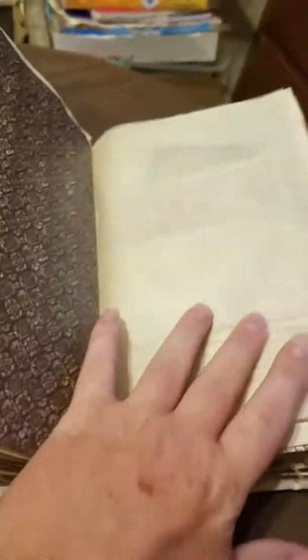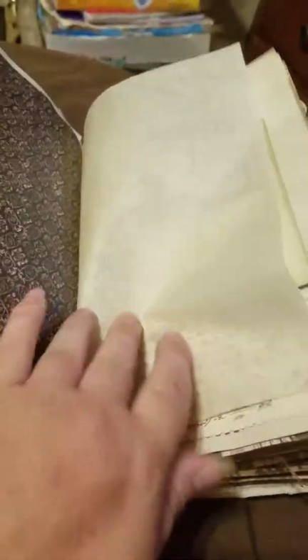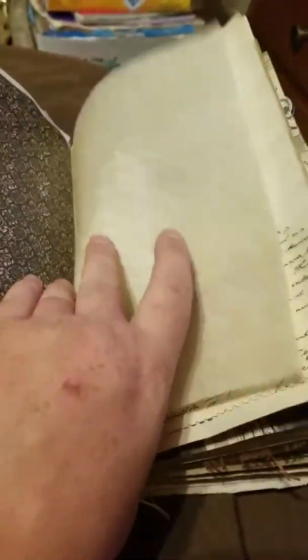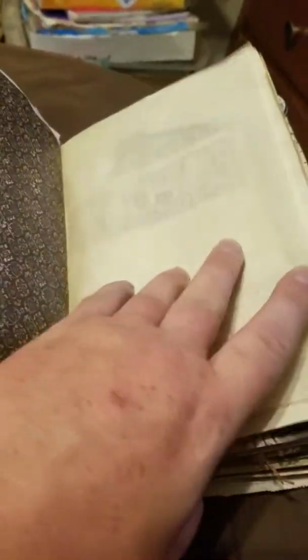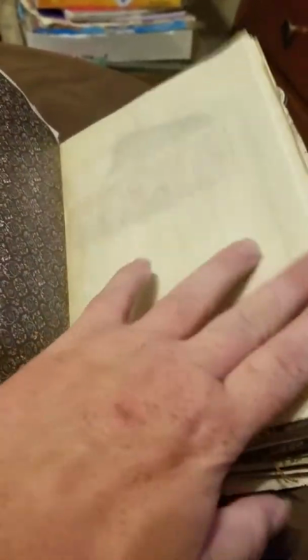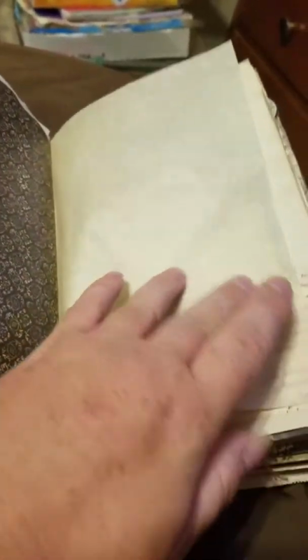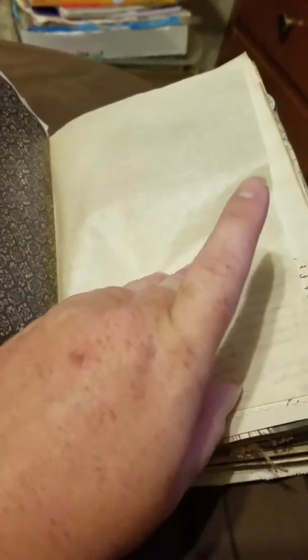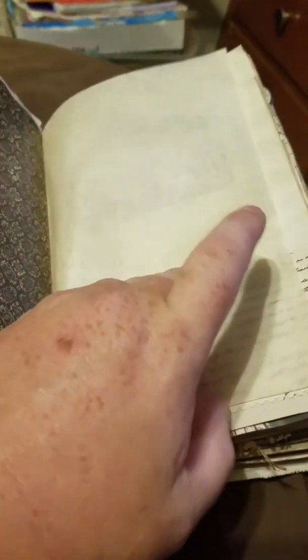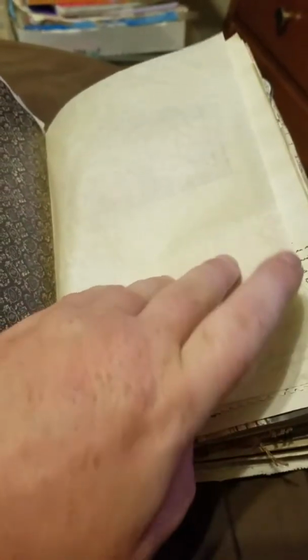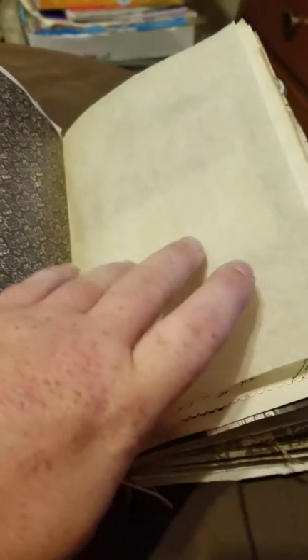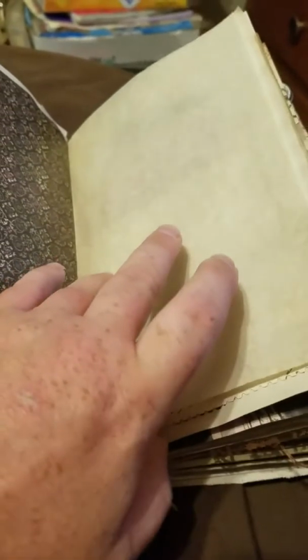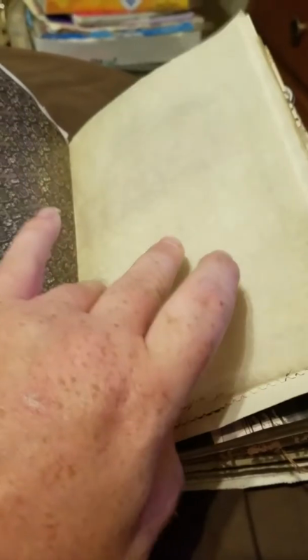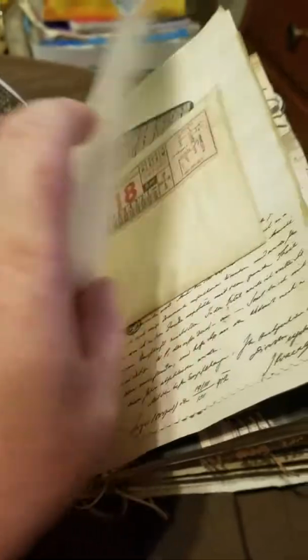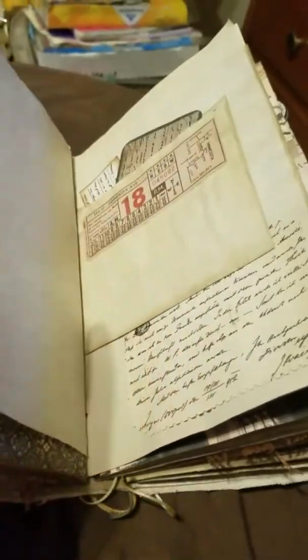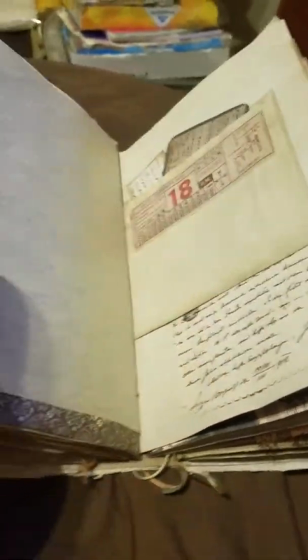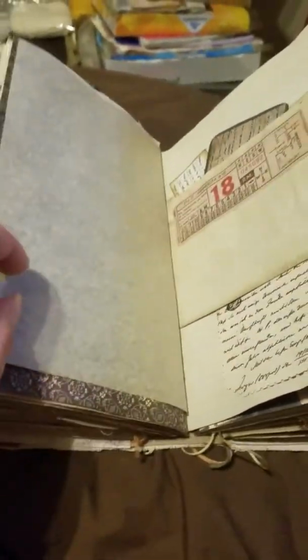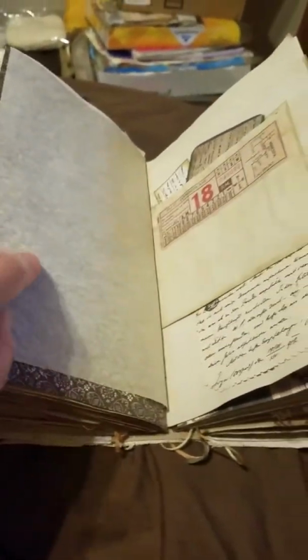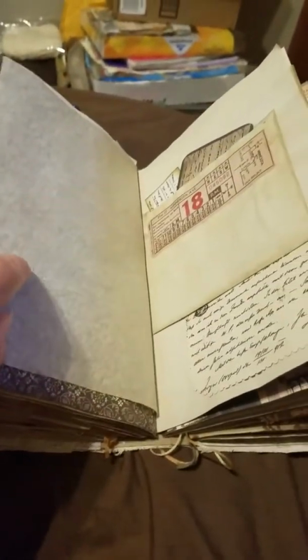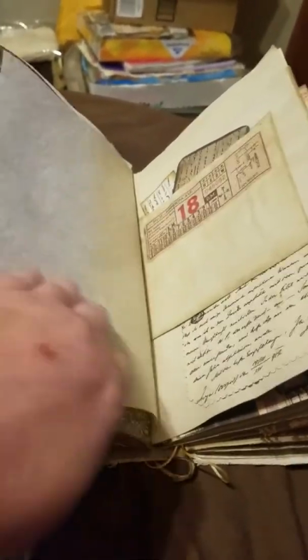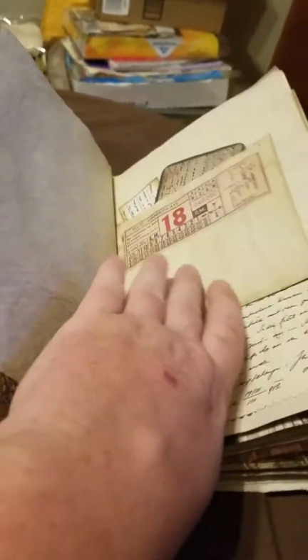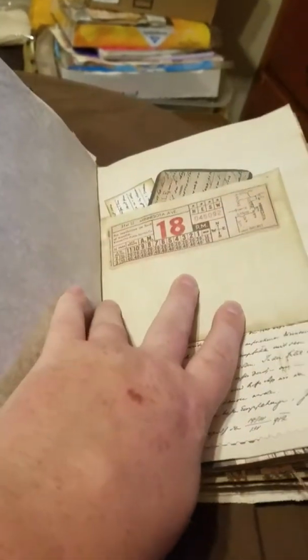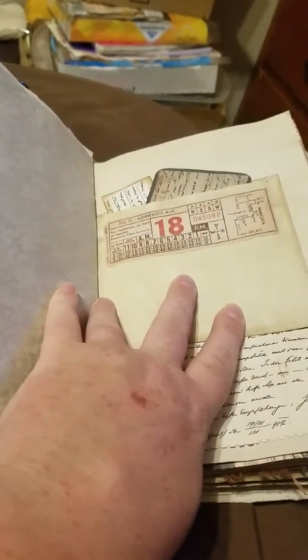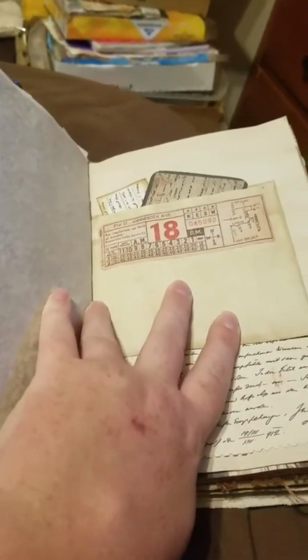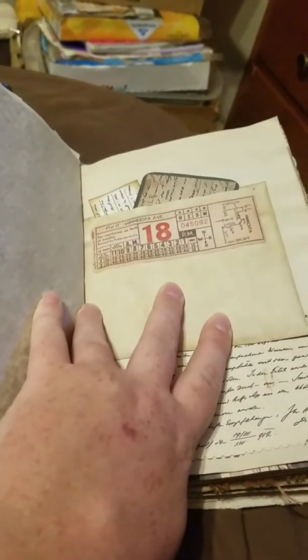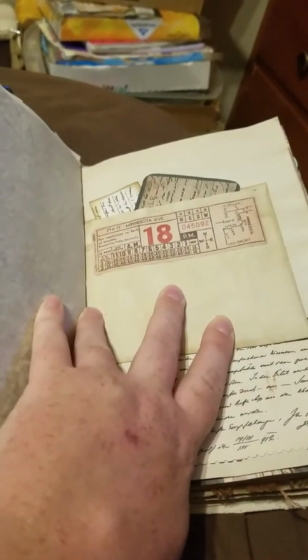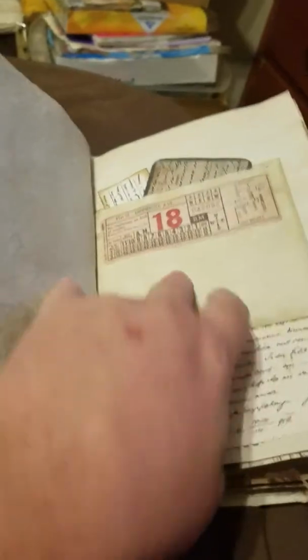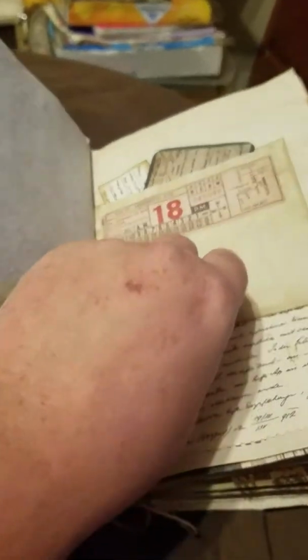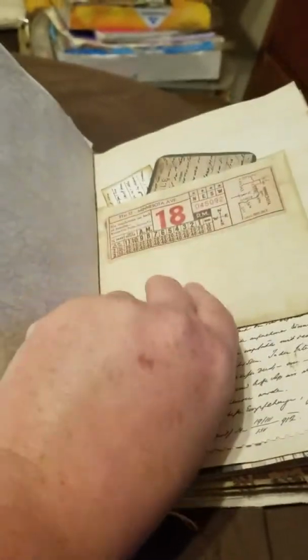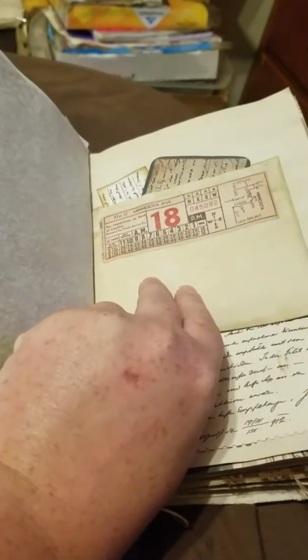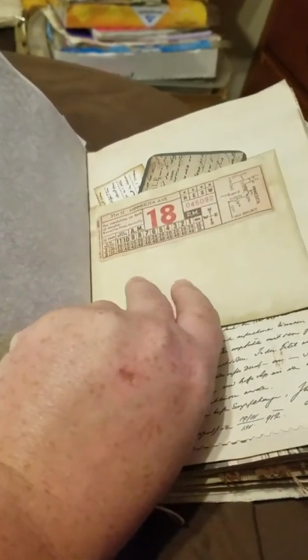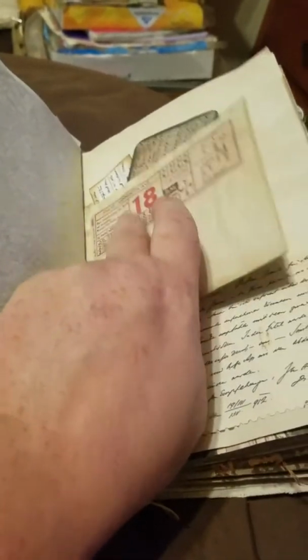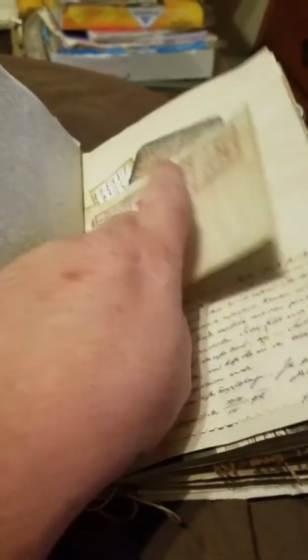Tissue paper, which was not easy to coffee-dye. Another little envelope pocket with some journaling cards, ephemera, and a little ticket.